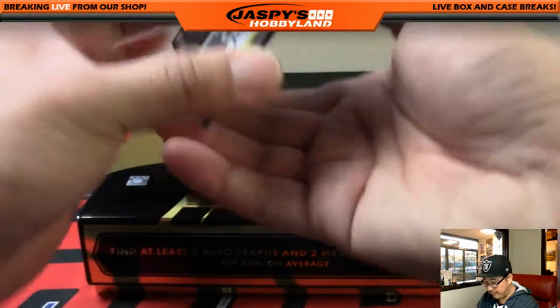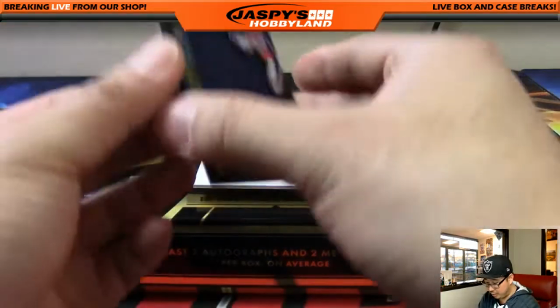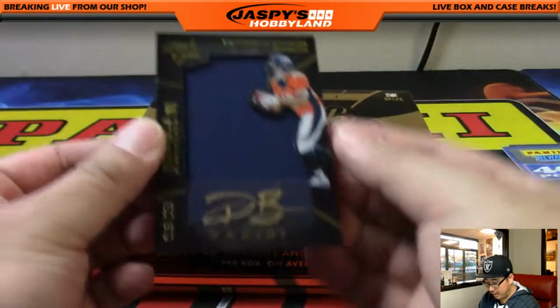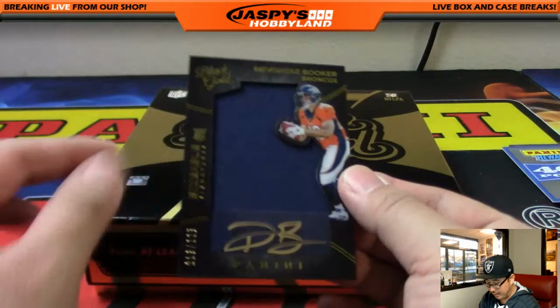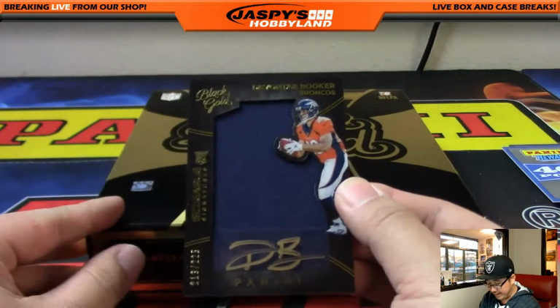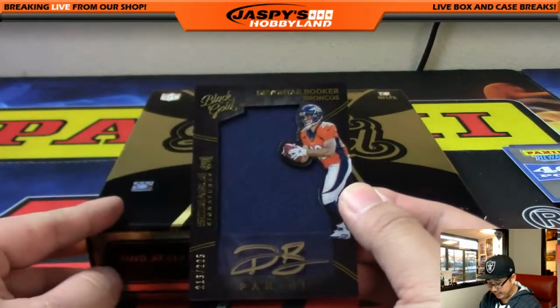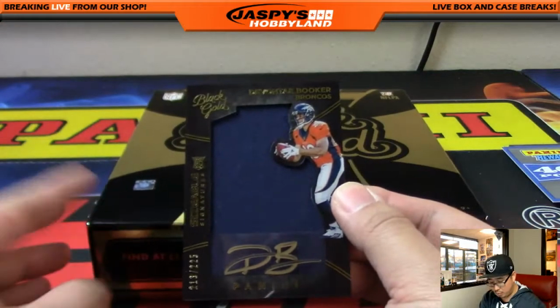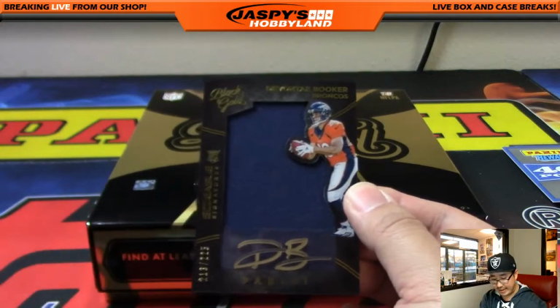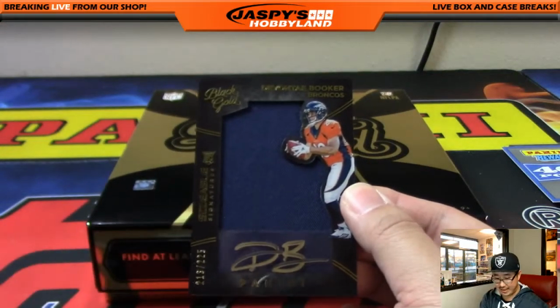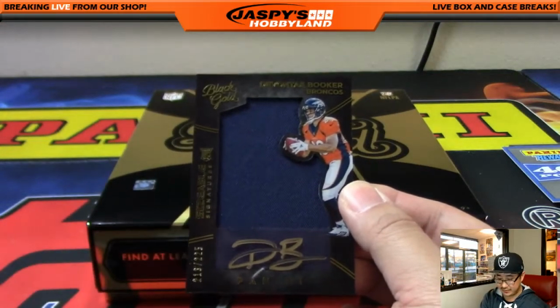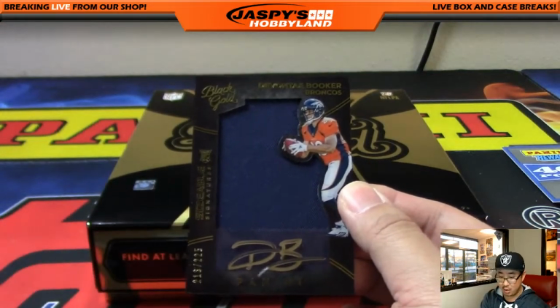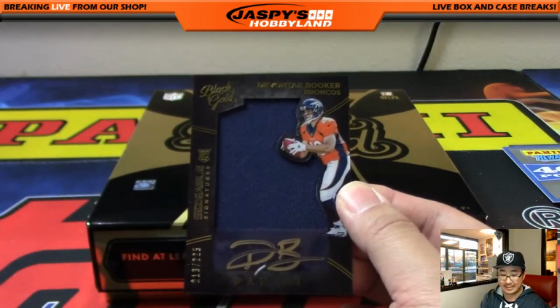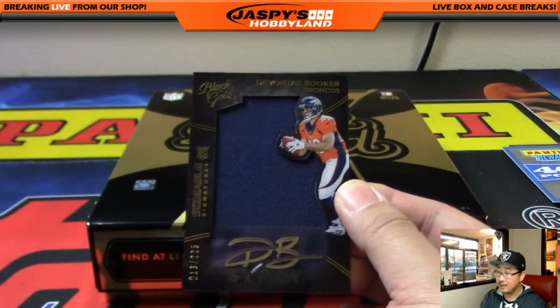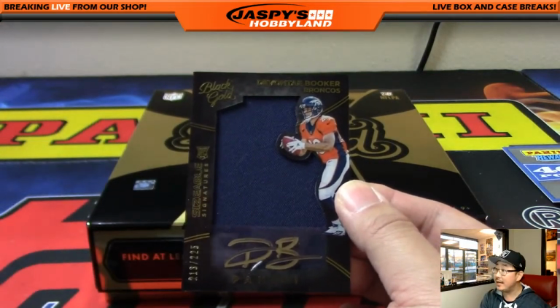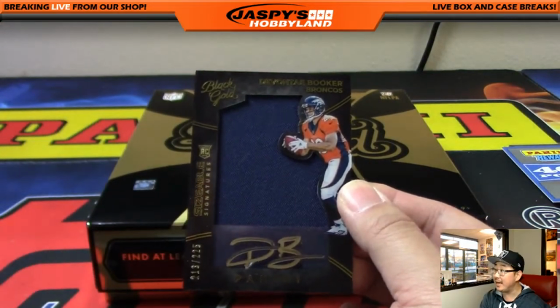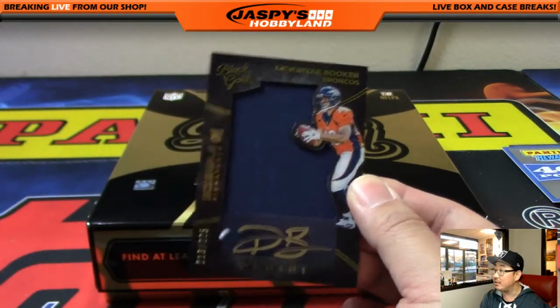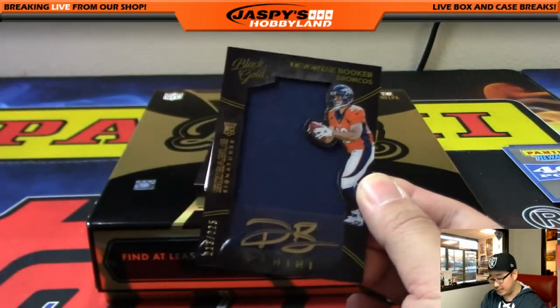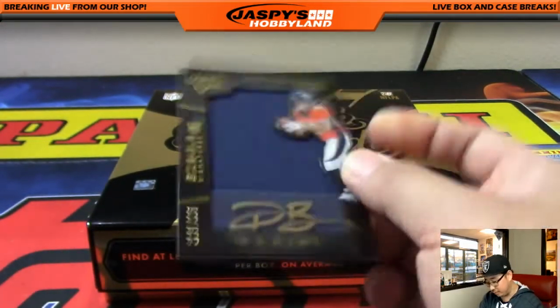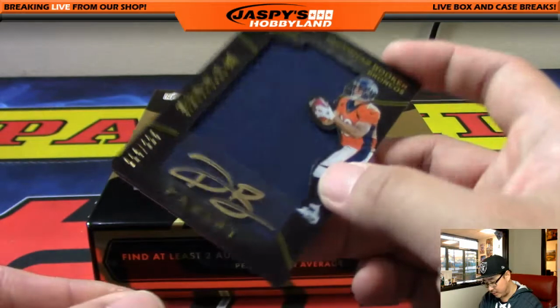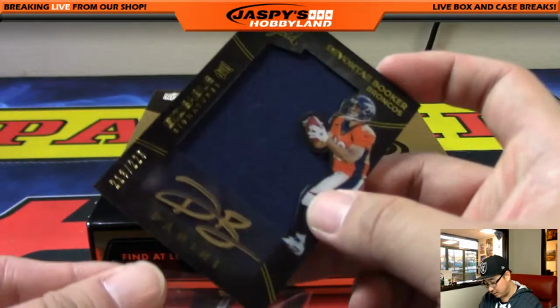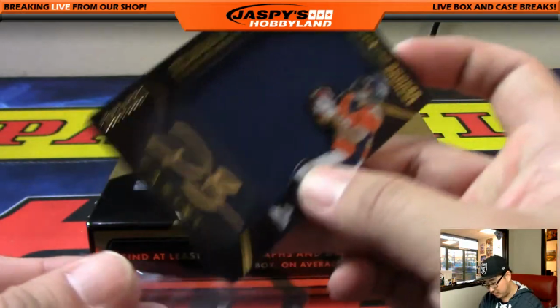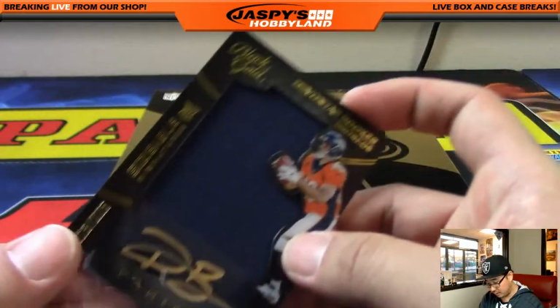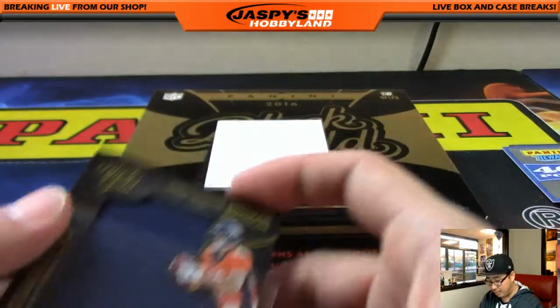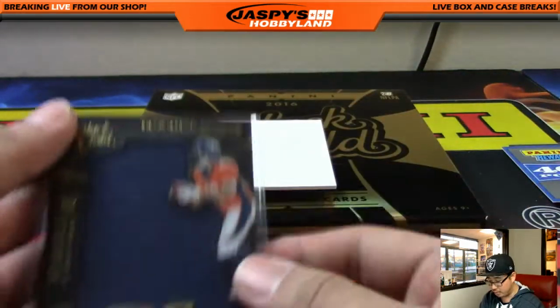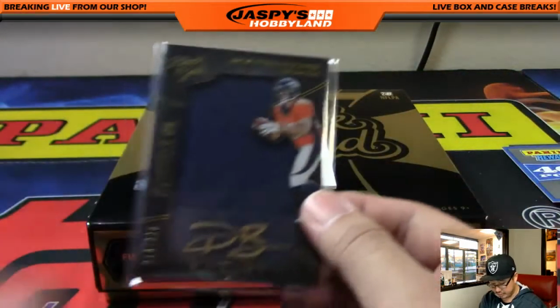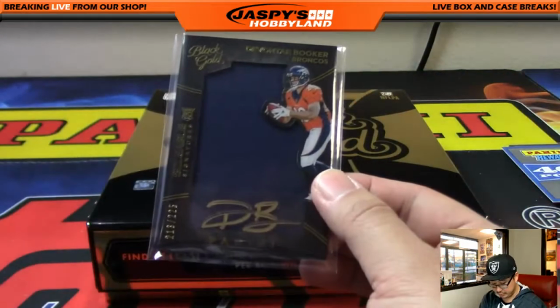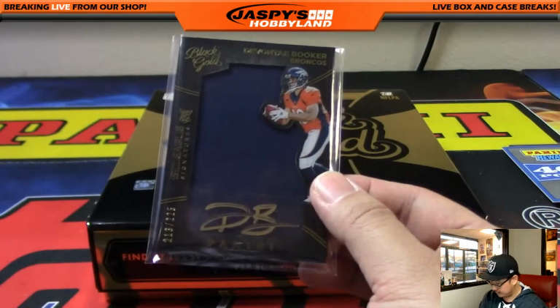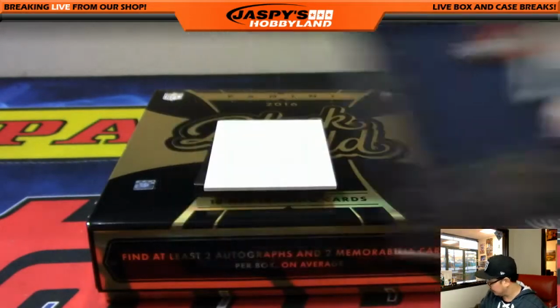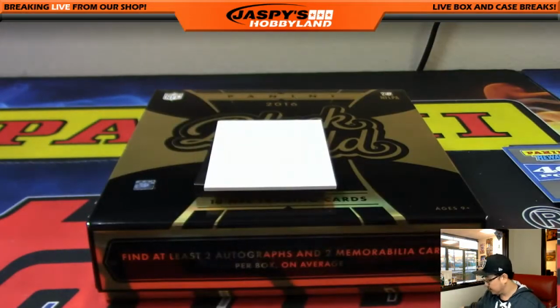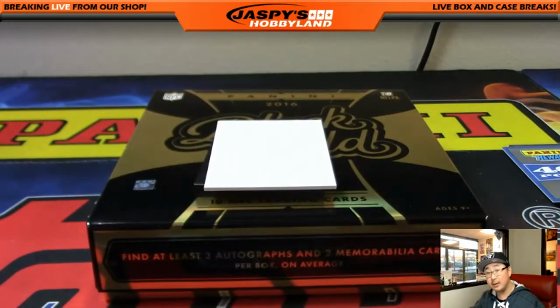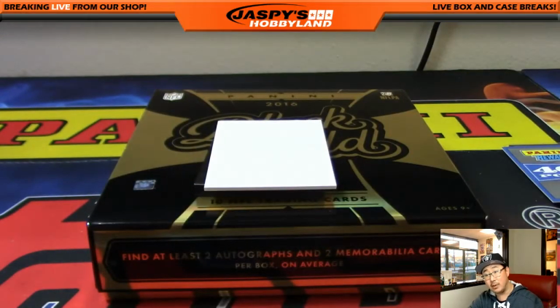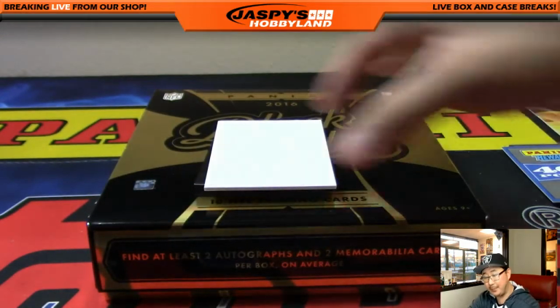Devontae Booker autograph, out of 225 for the AFC West — Nick K with the Devontae Booker. DB, a little oppojo mojo. Nice one, Nick.